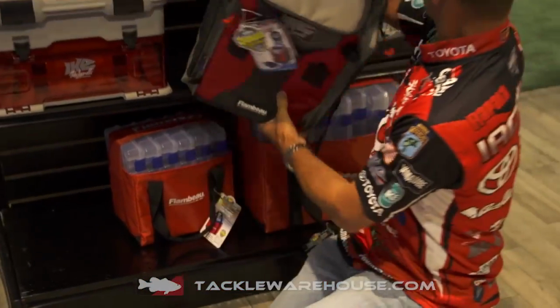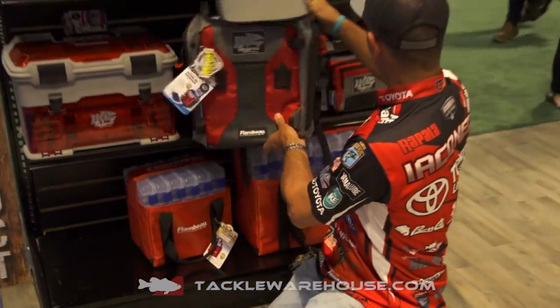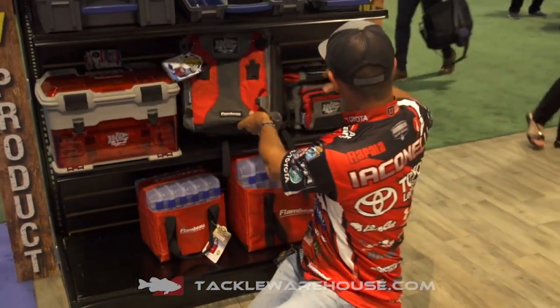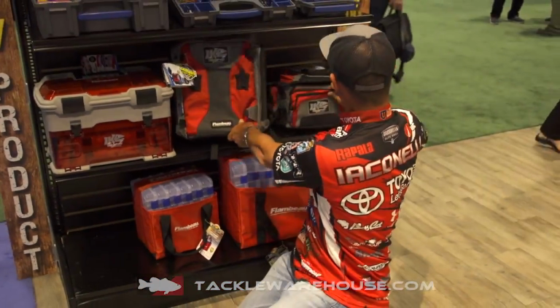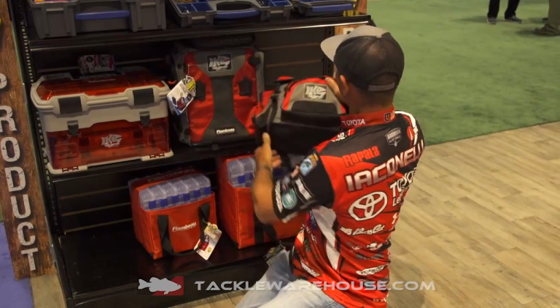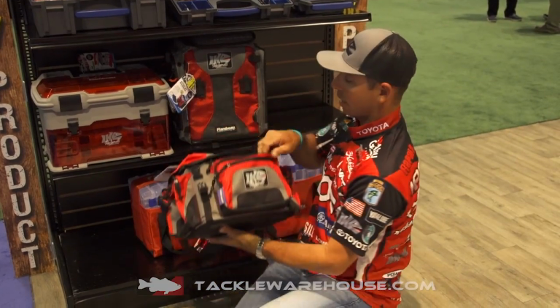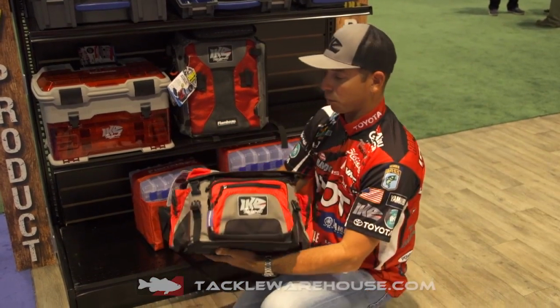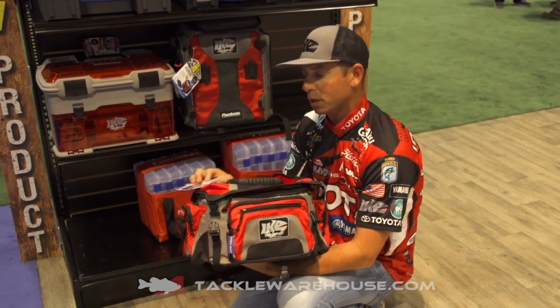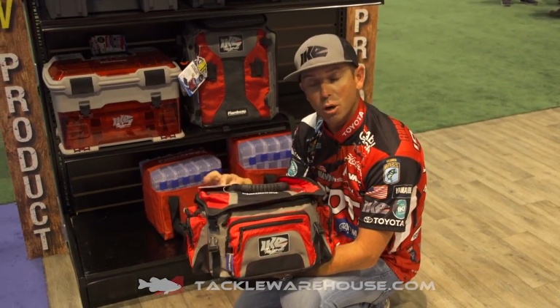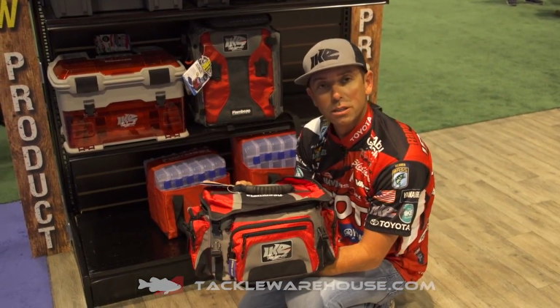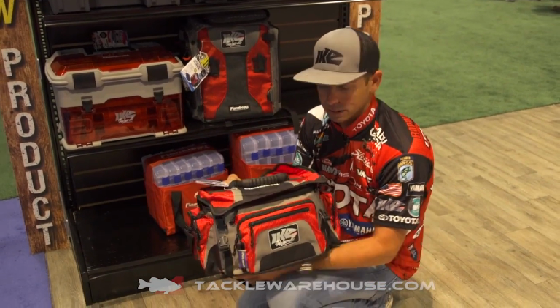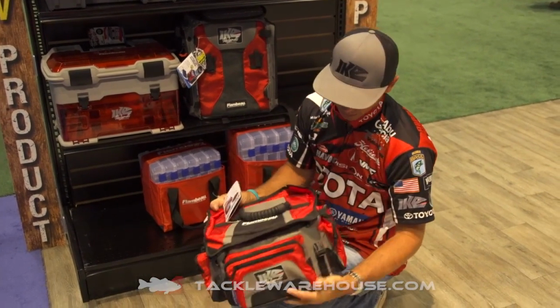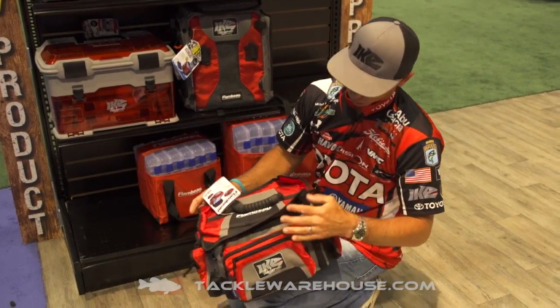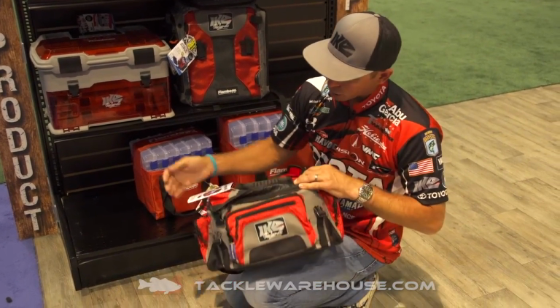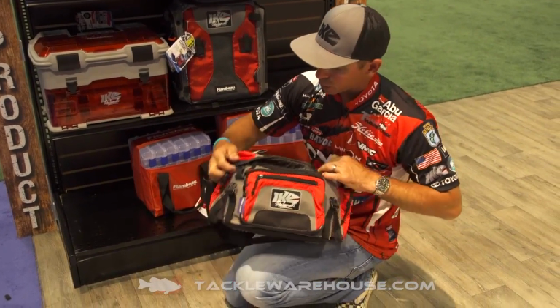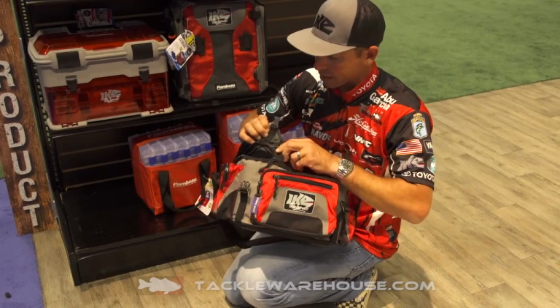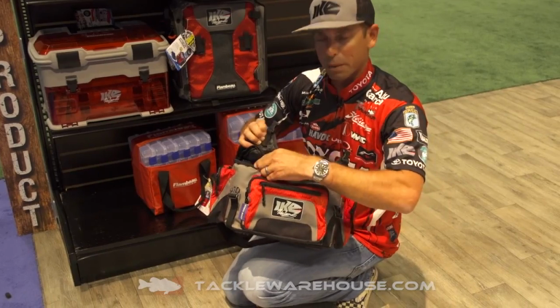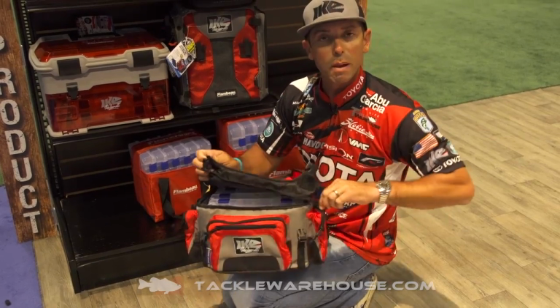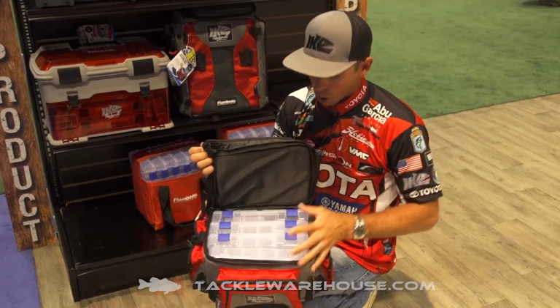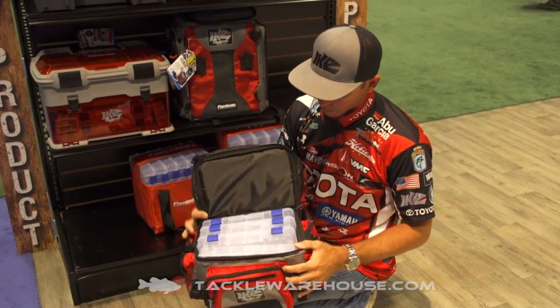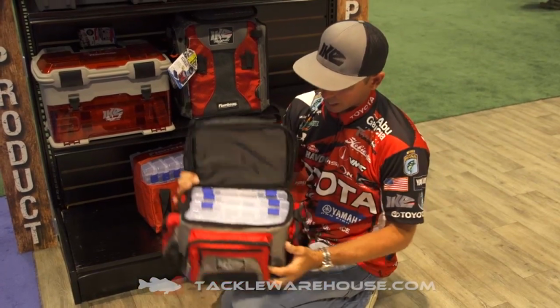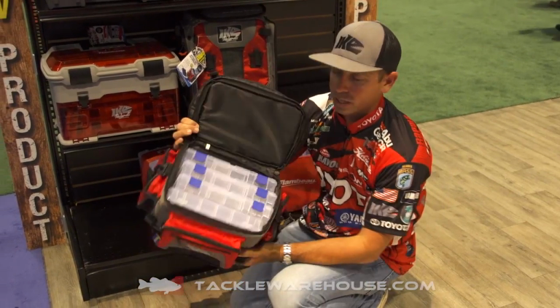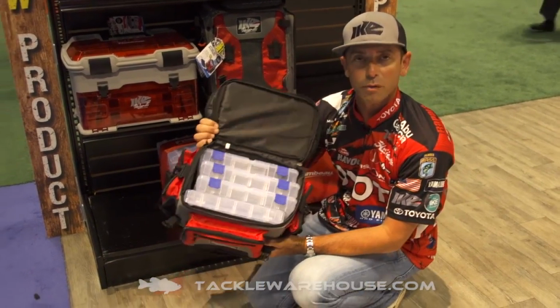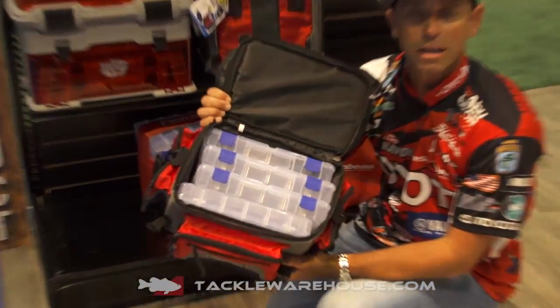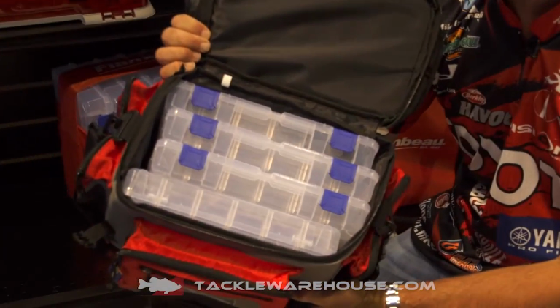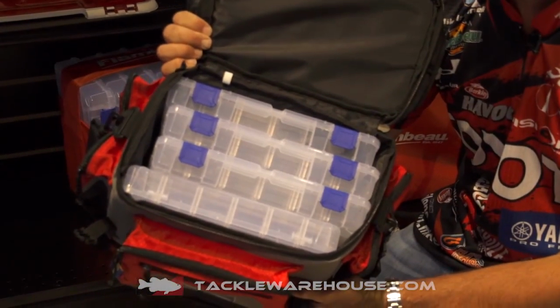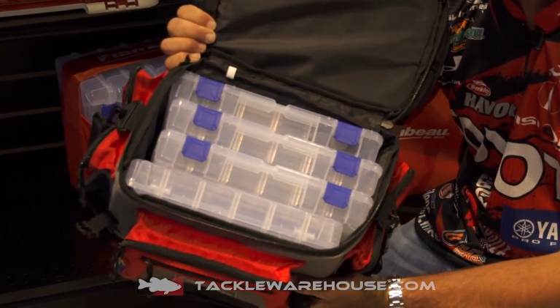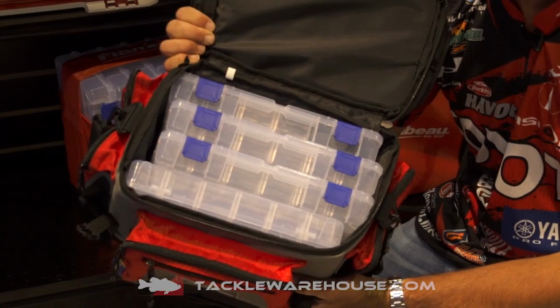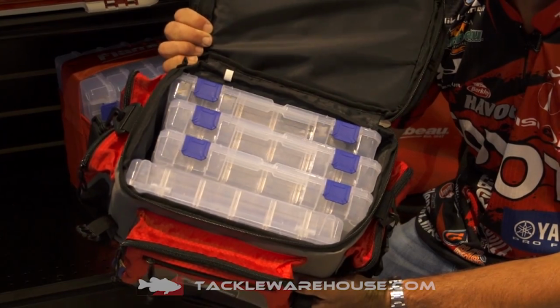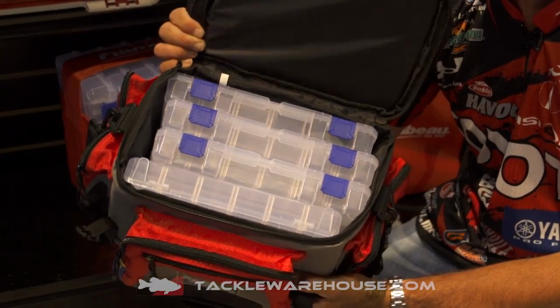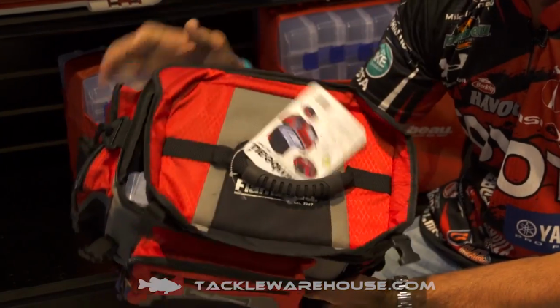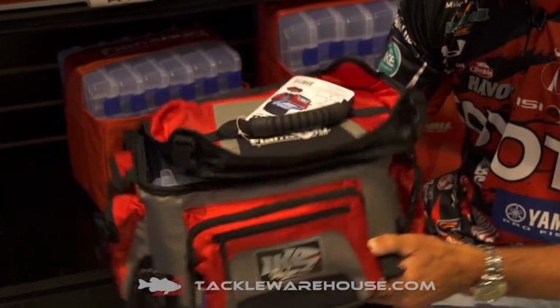We added the small Ike-approved tote to the system — brand new for you guys that want to be a little bit more mobile. If you look in it, we've got four Flambeau tough tainers in this bag.